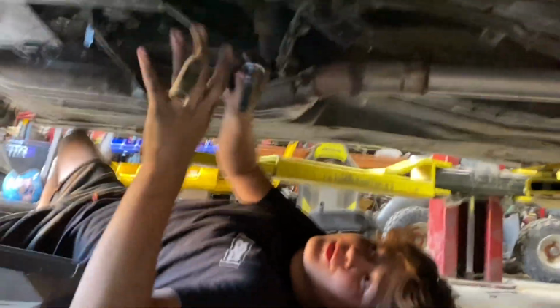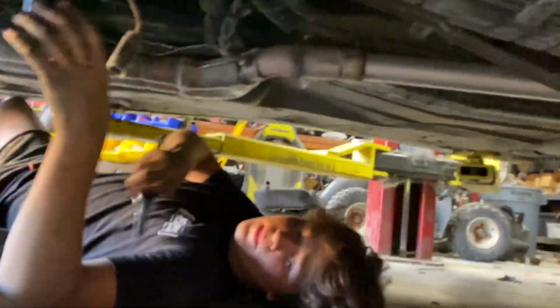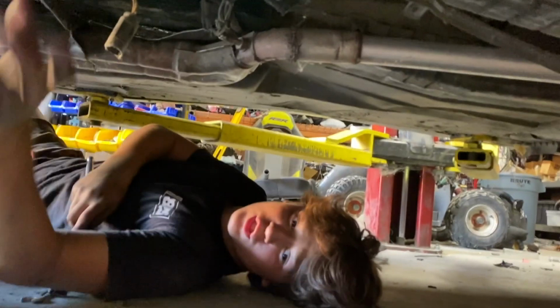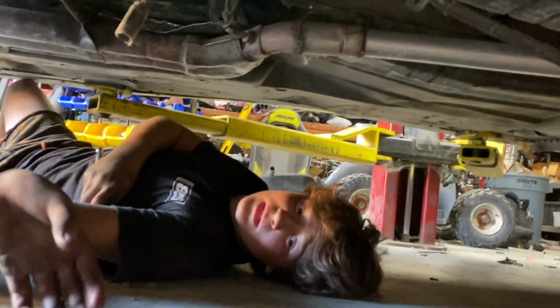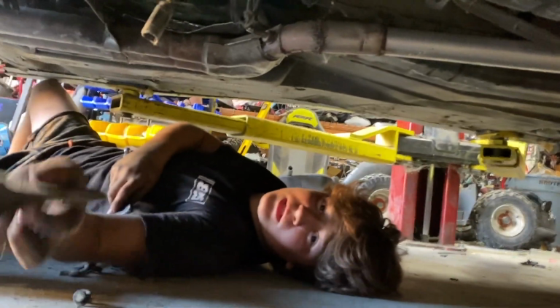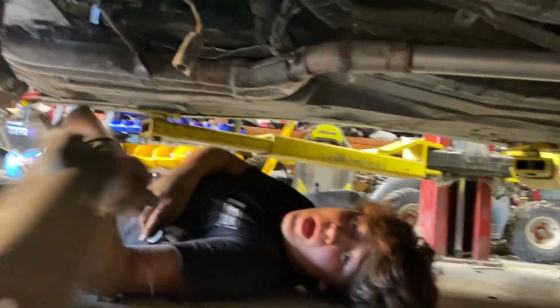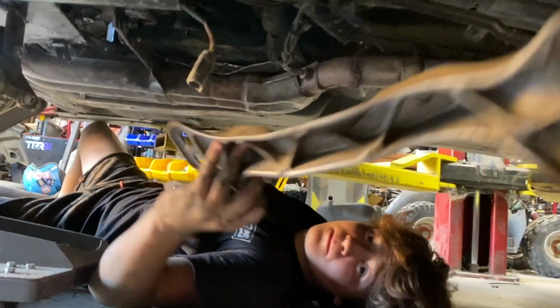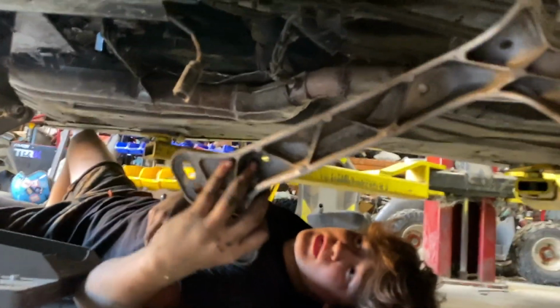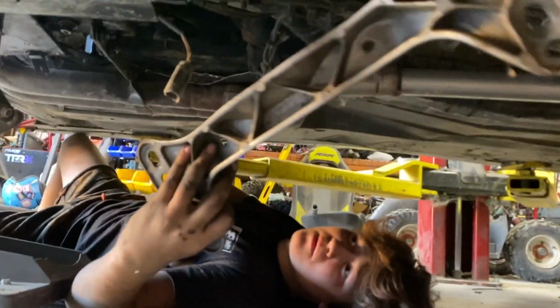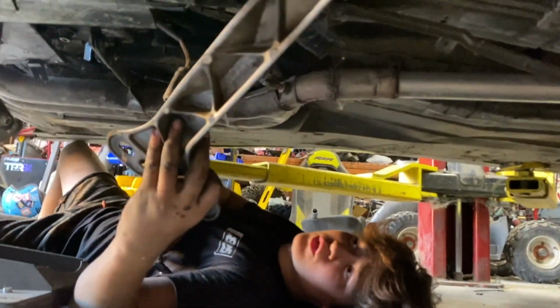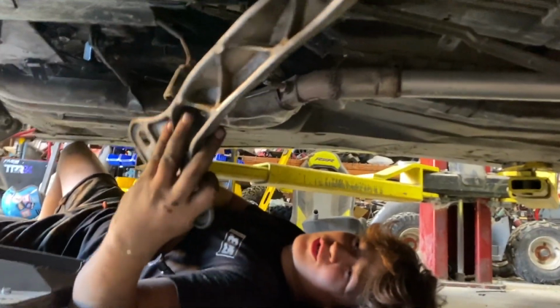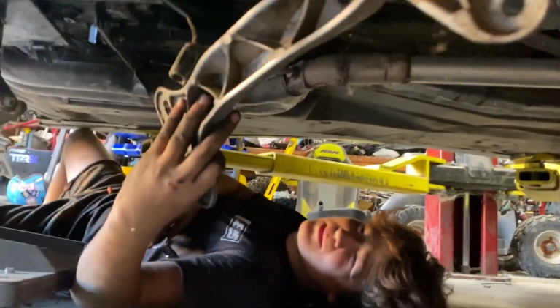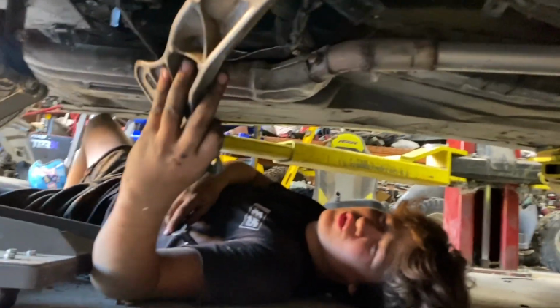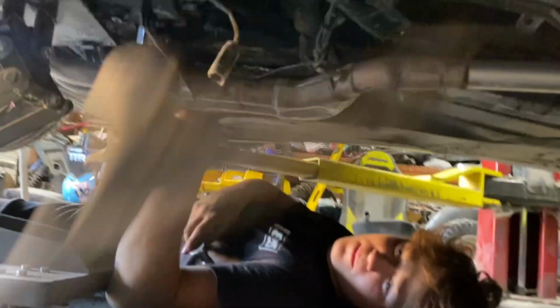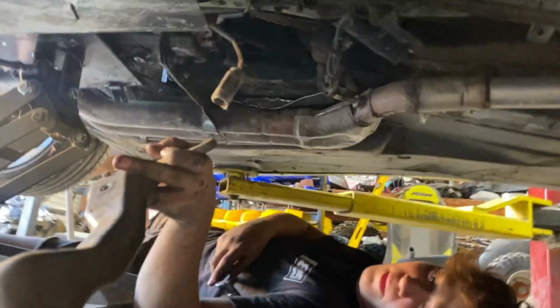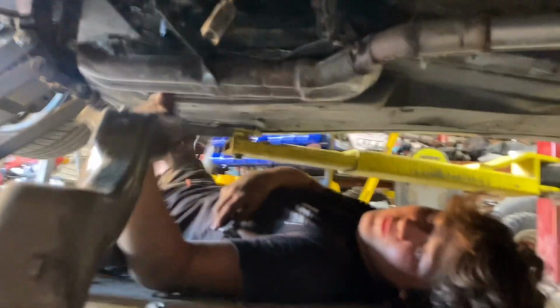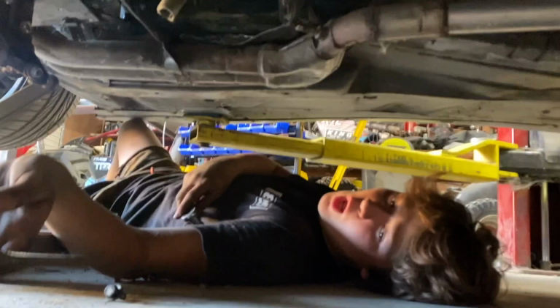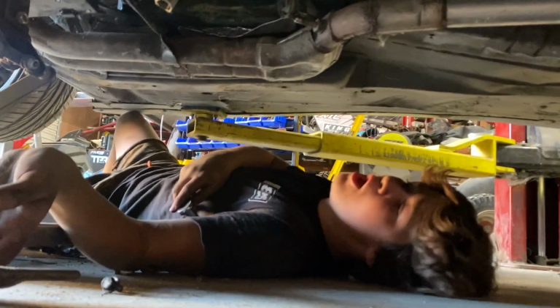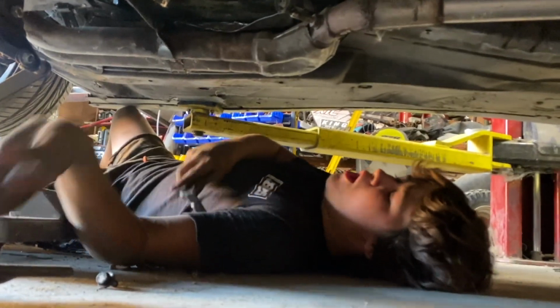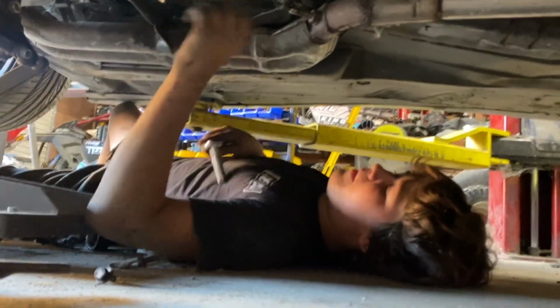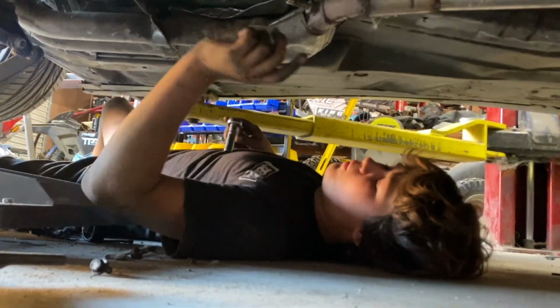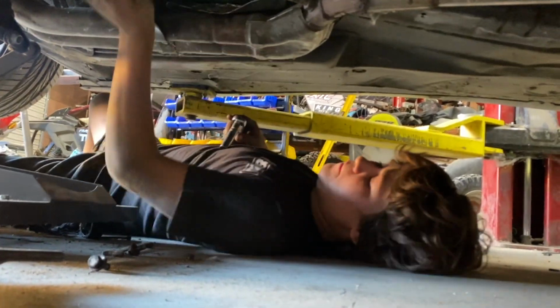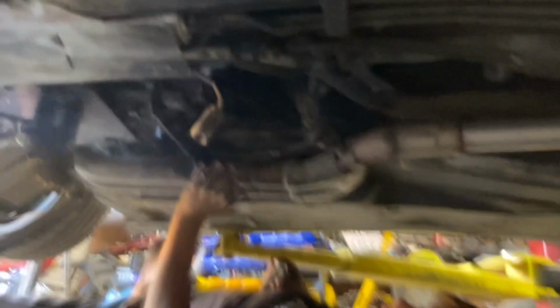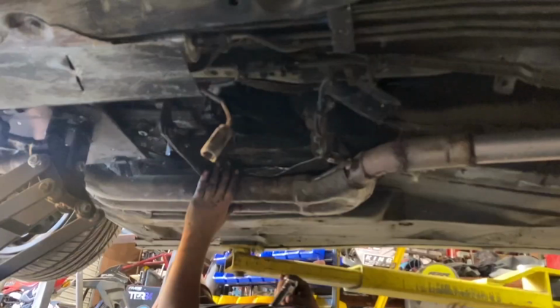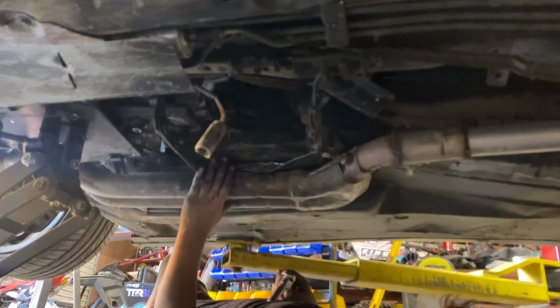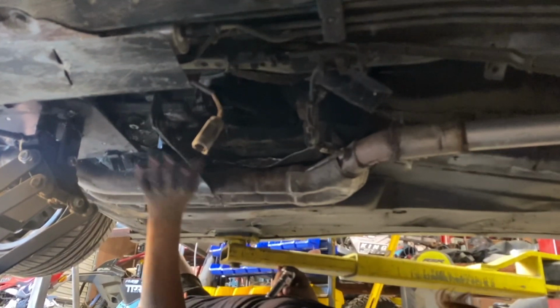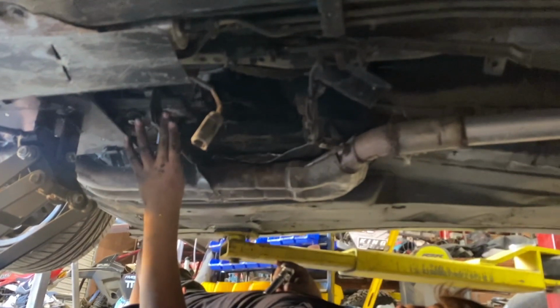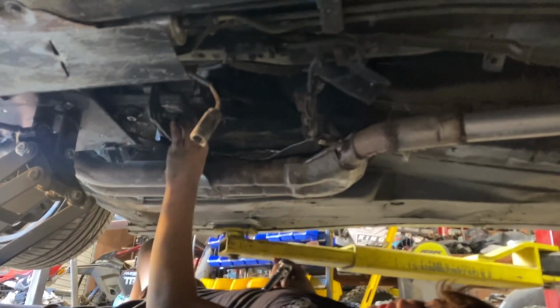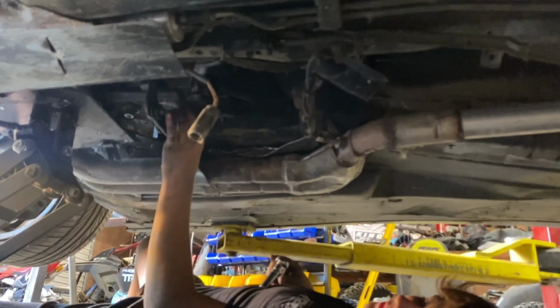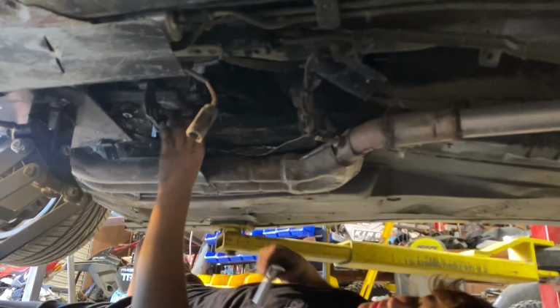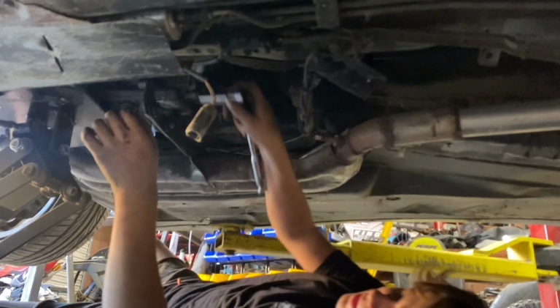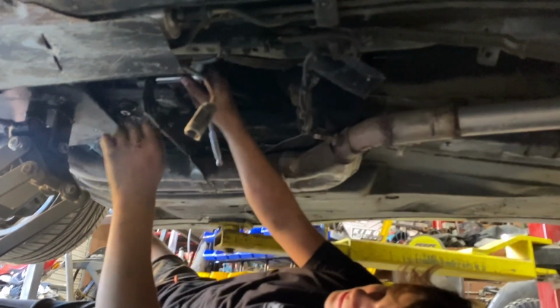We just took this transmission mount — or transmission truss support bar, whatever you want to call it — off. And then we have this one connecting the muffler to the tranny. So I just got this bolt loose.